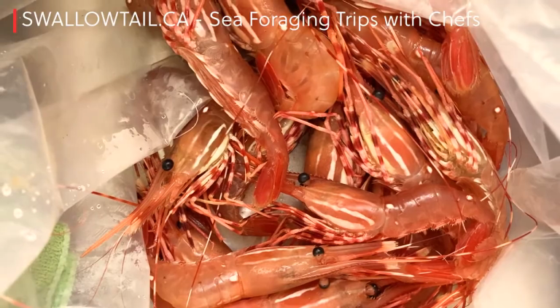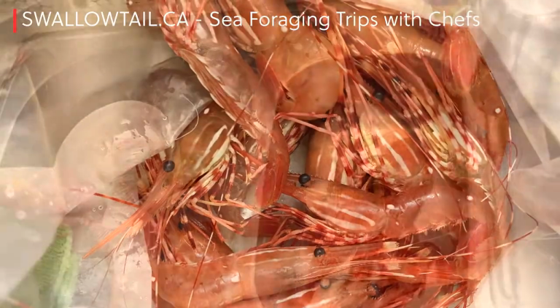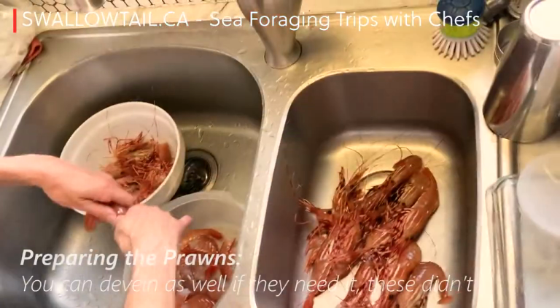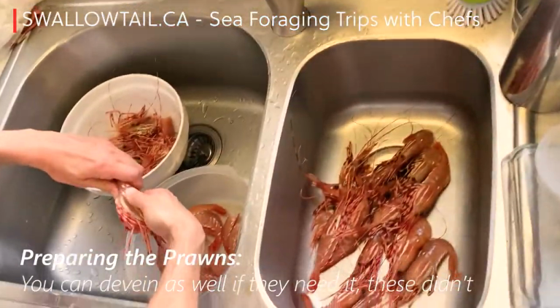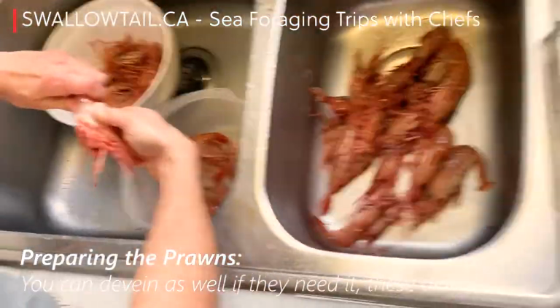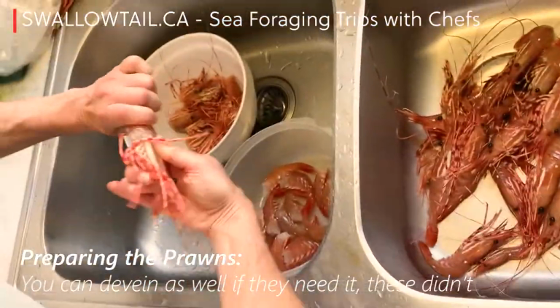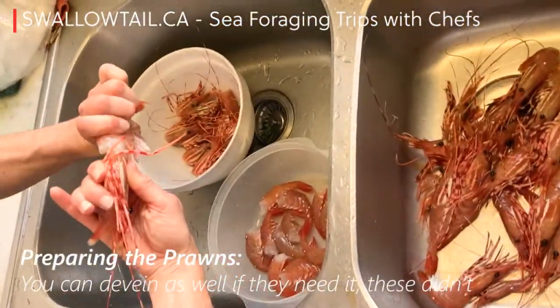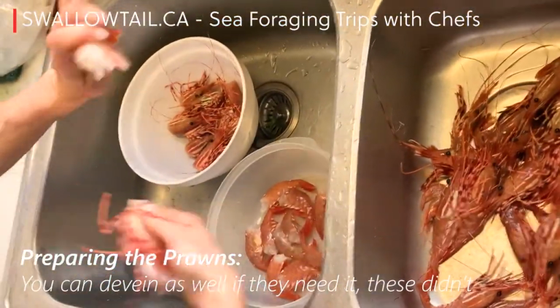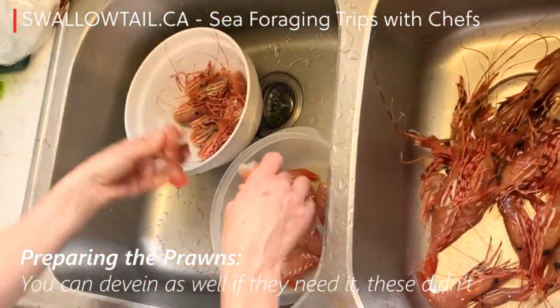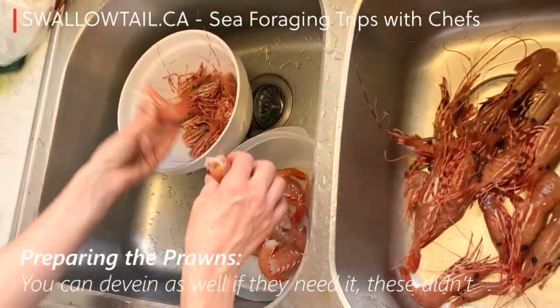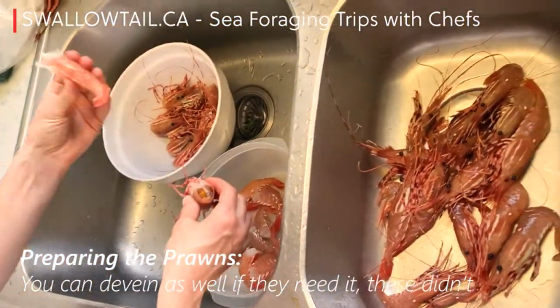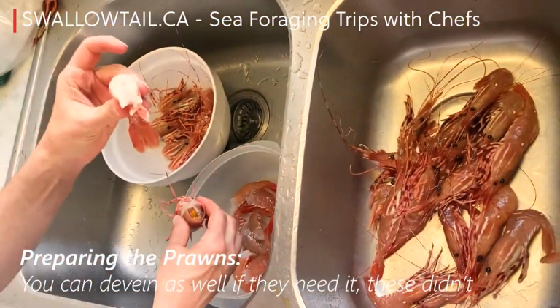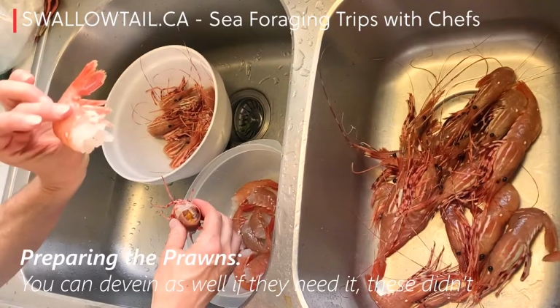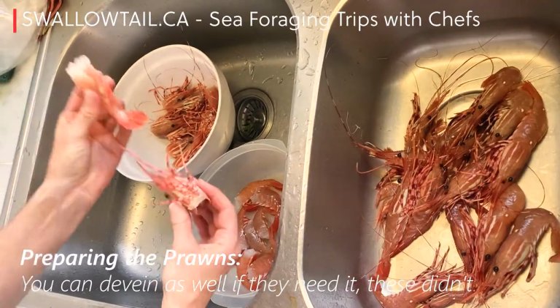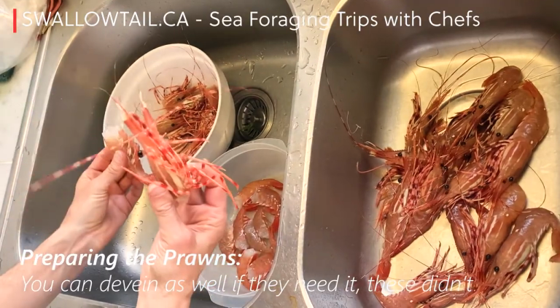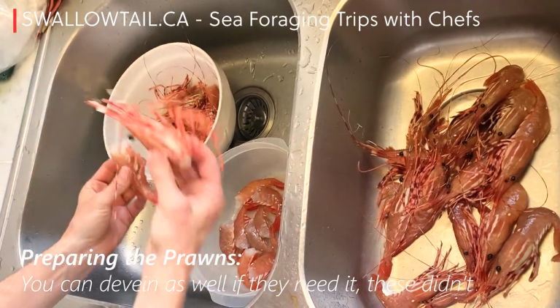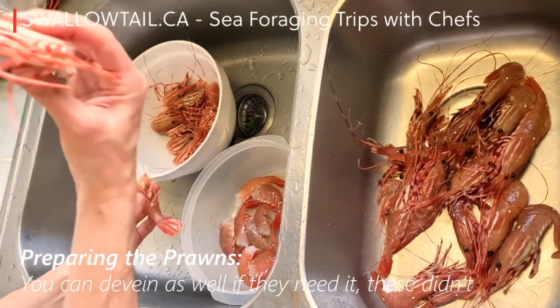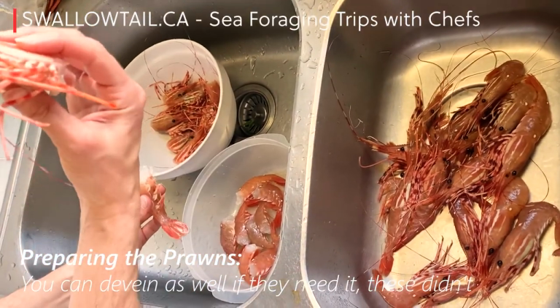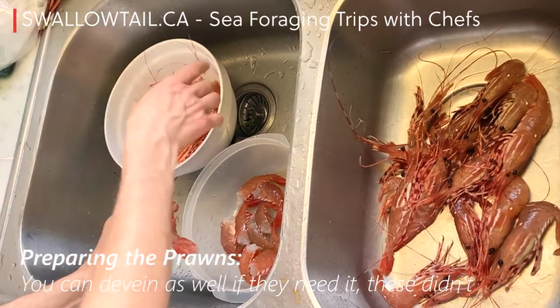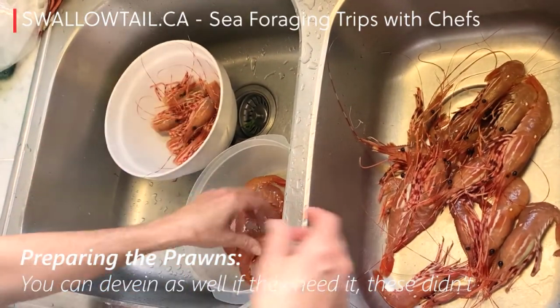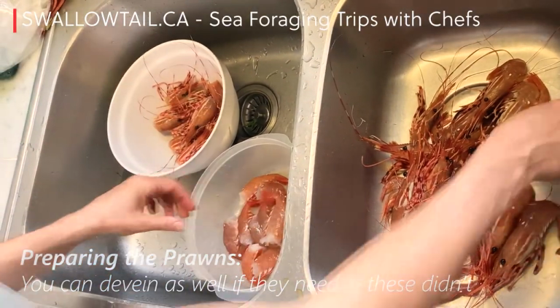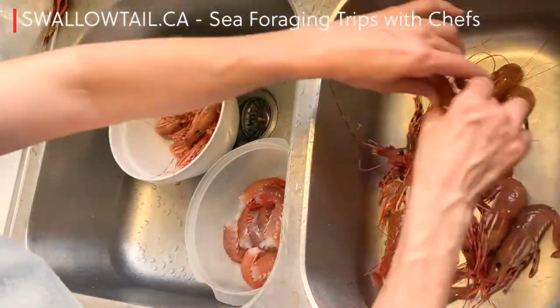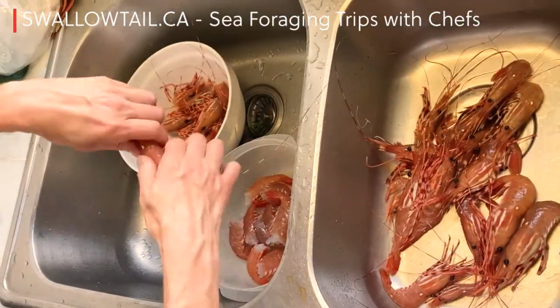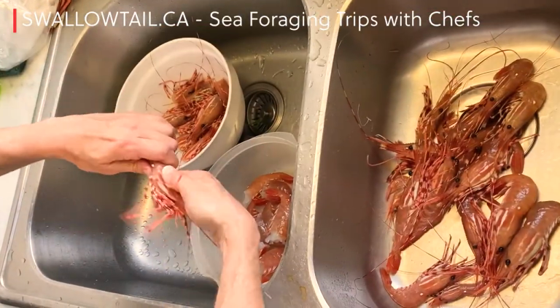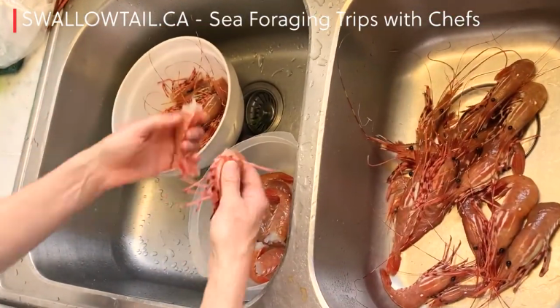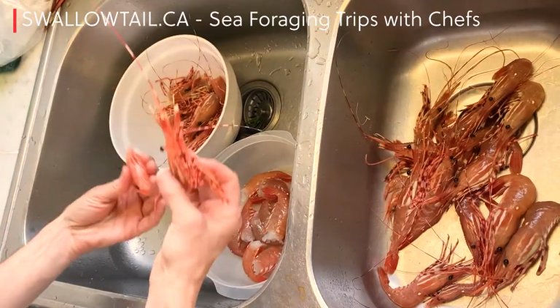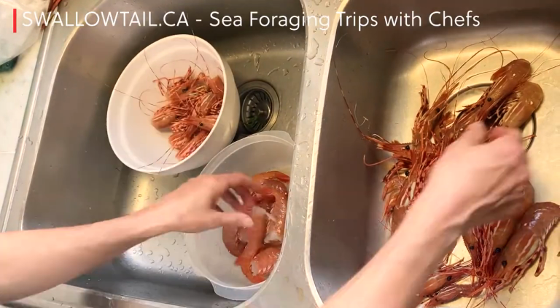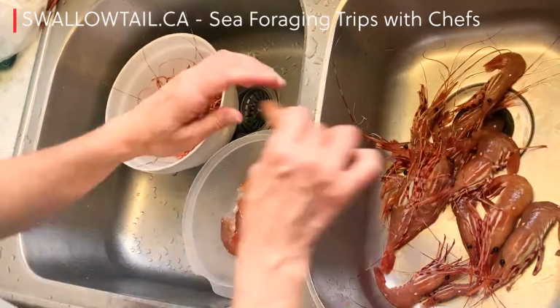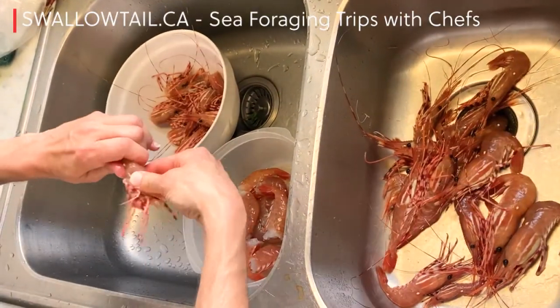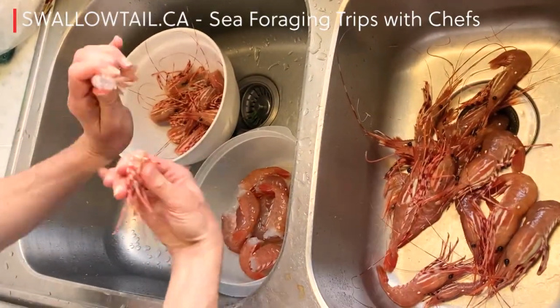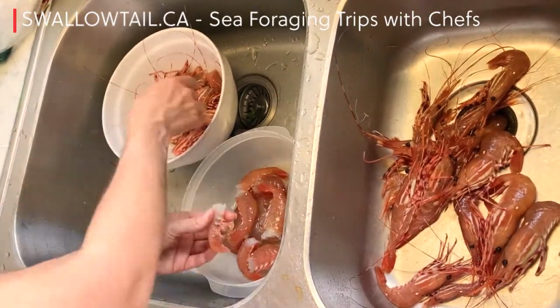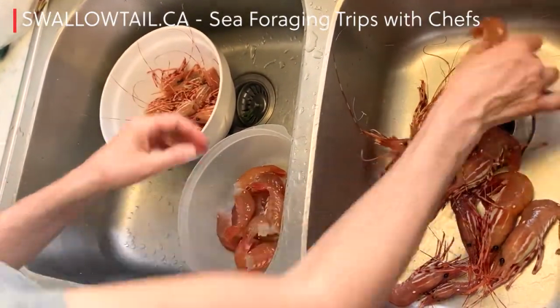Here's how to get them ready for cooking. Tail and head go for stock. You can keep prawns whole as well, but I love making stock with the head, so that's why I do it this way.